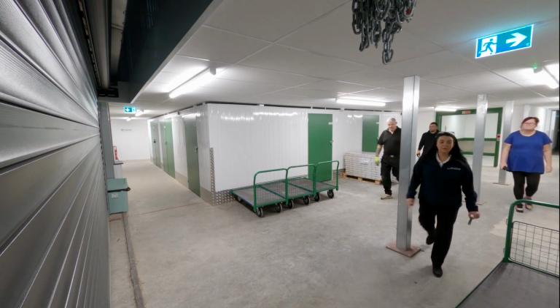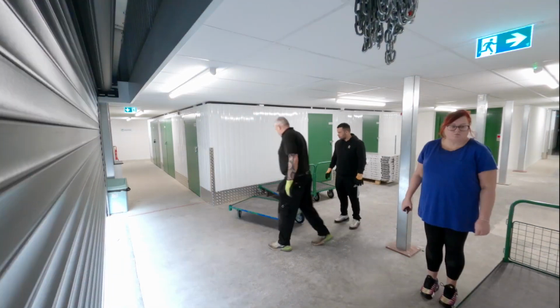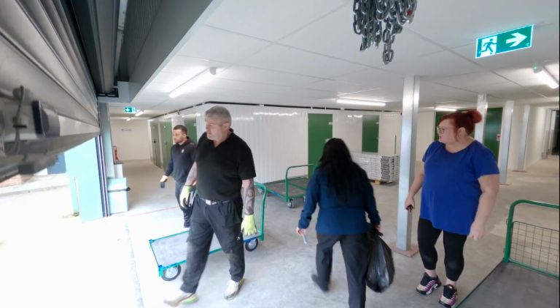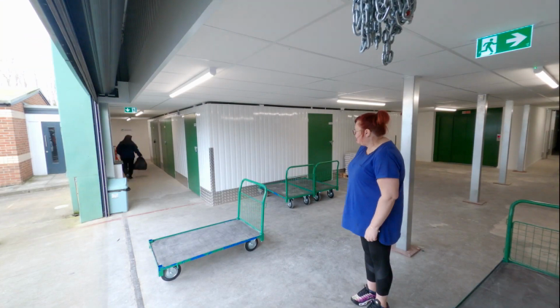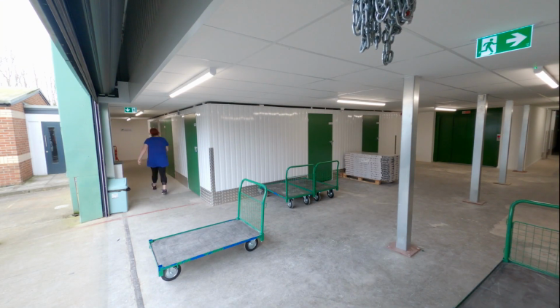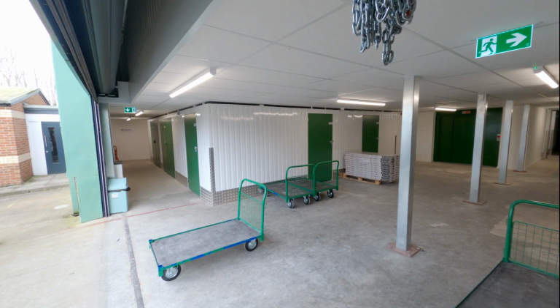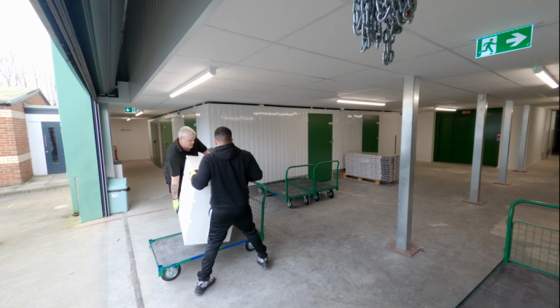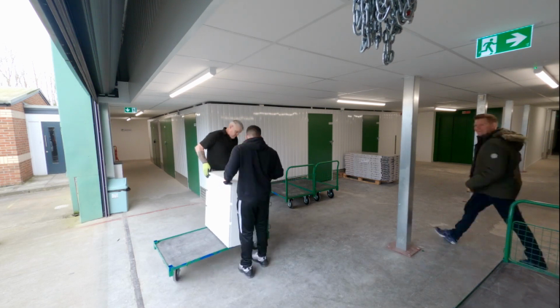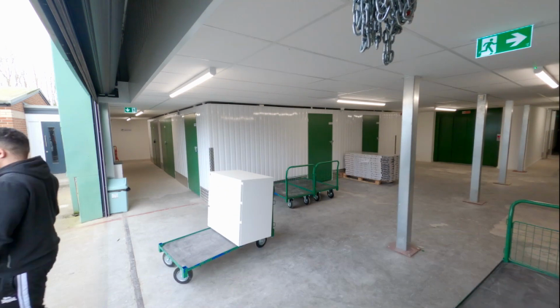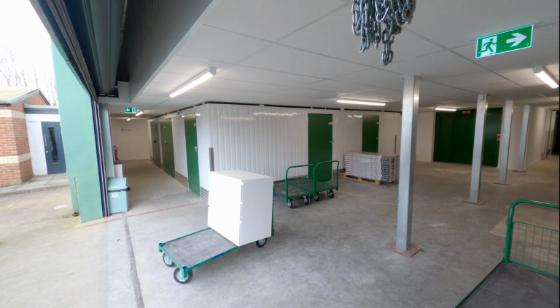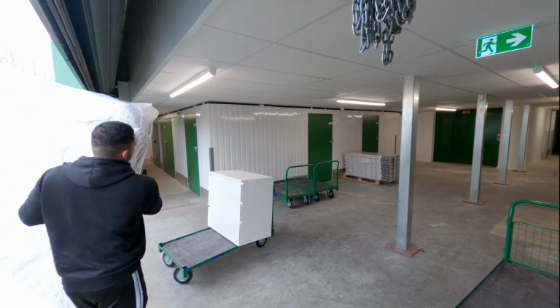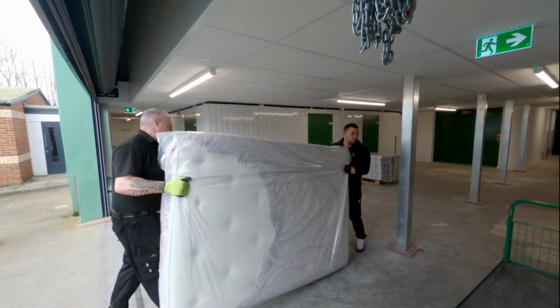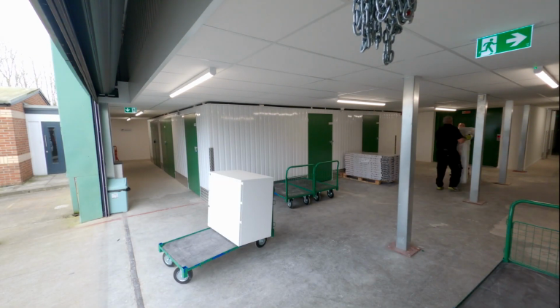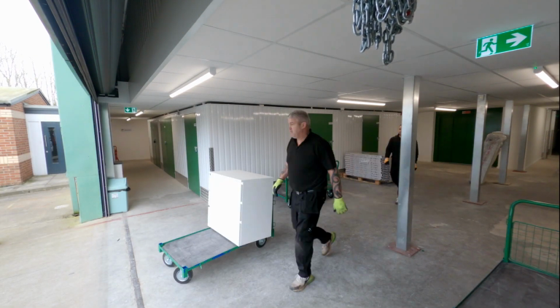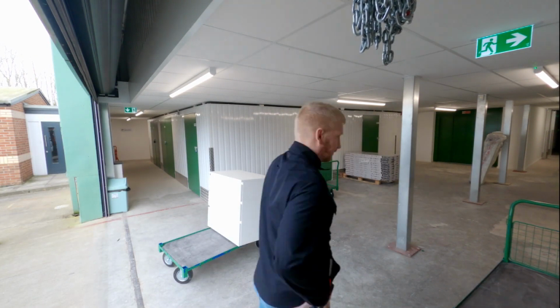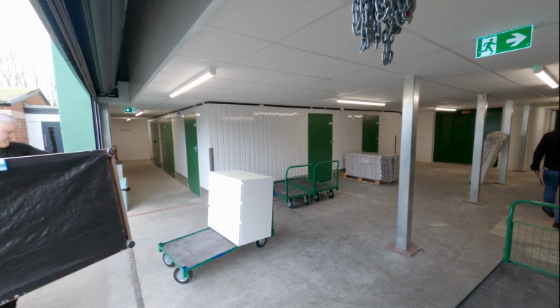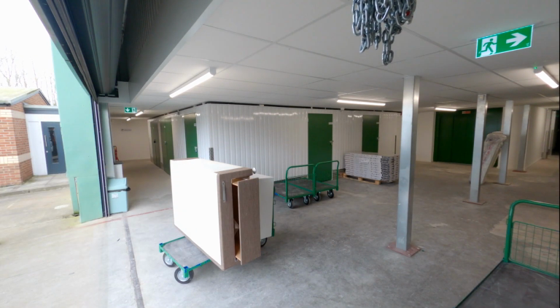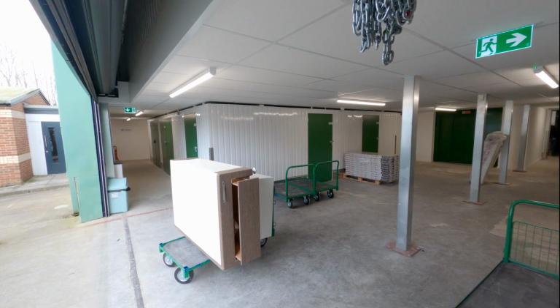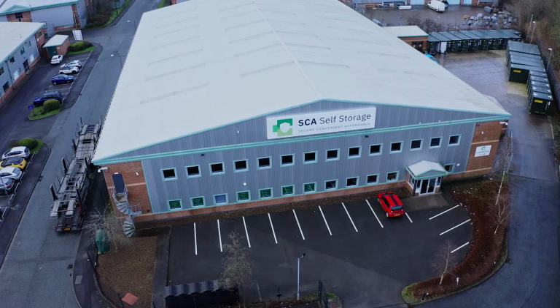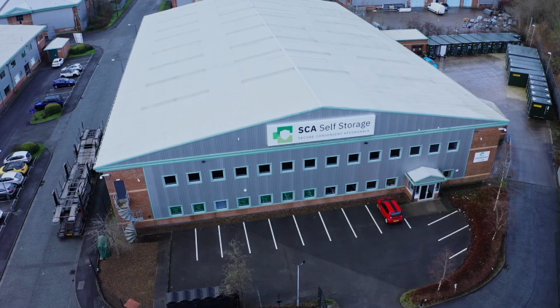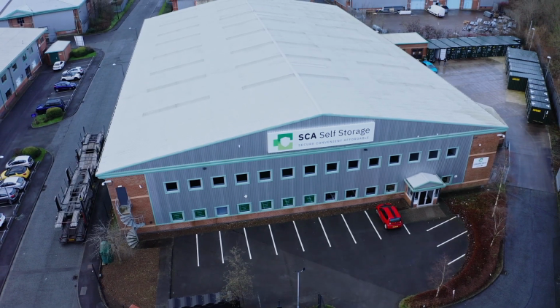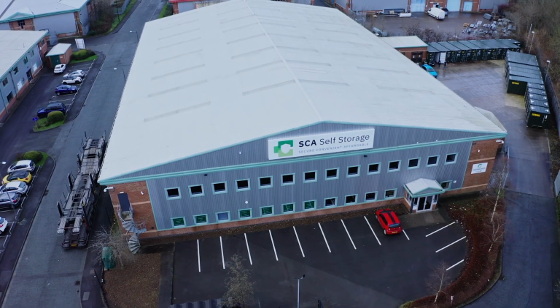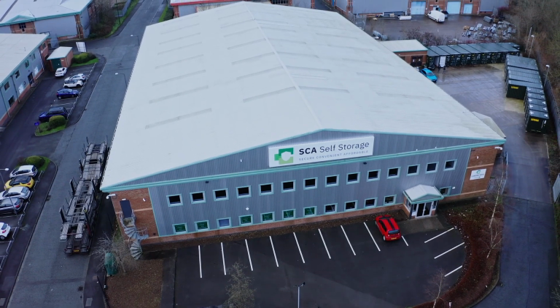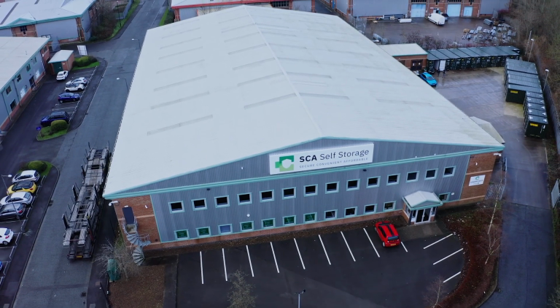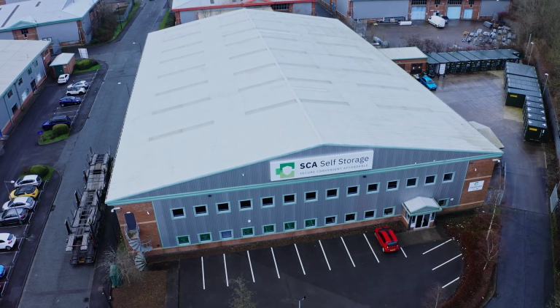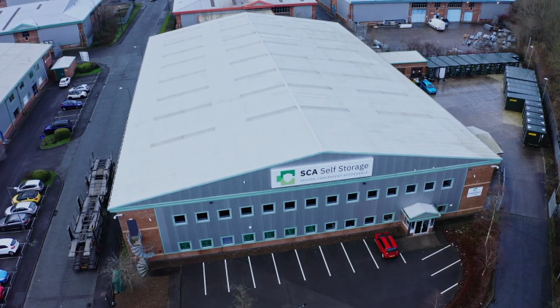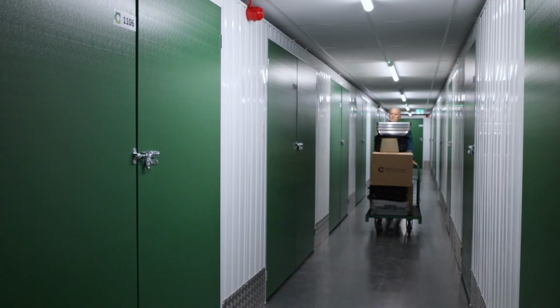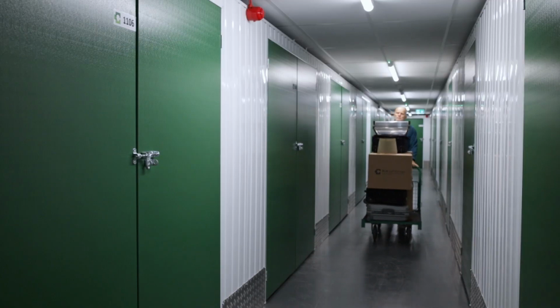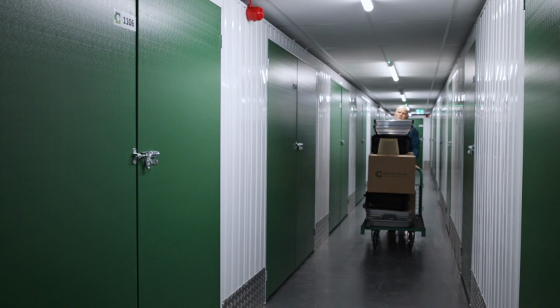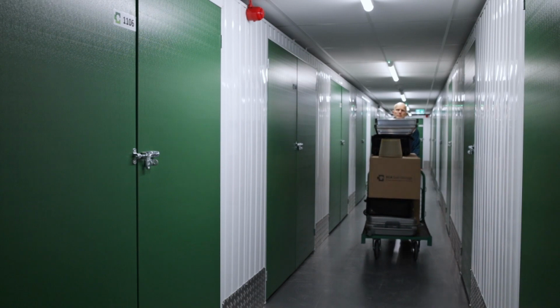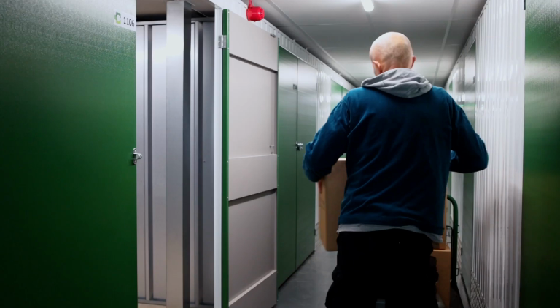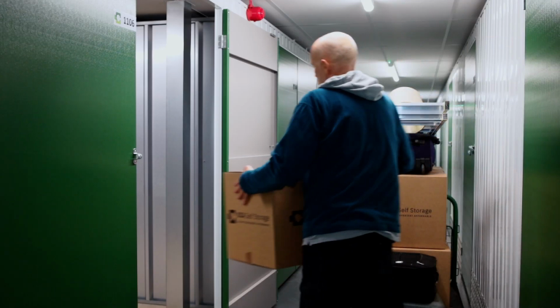Here at SCA Self Storage we make it our mission to make storing as secure, convenient and affordable as possible. With extended access hours from 6am to 10pm, 7 days a week, we give you the flexibility to grab your belongings whenever you need them.